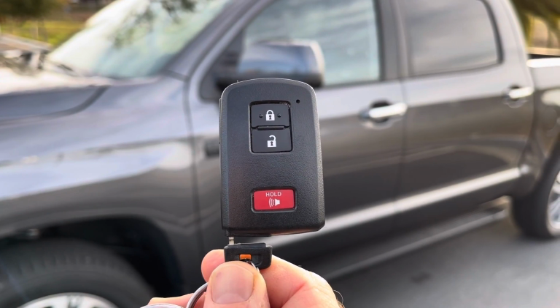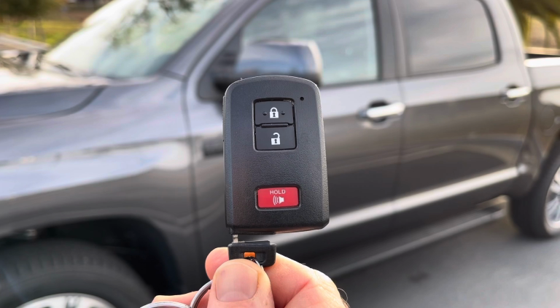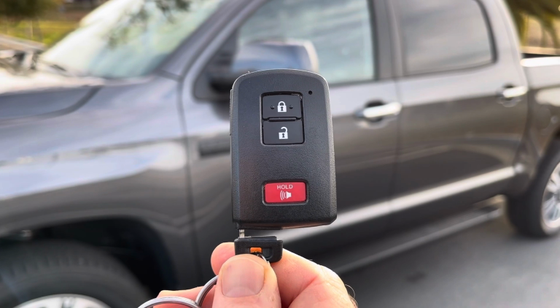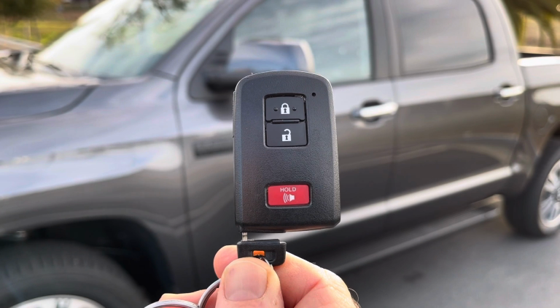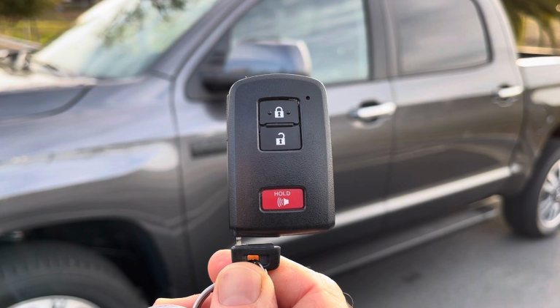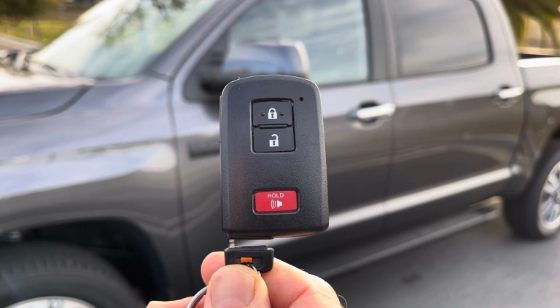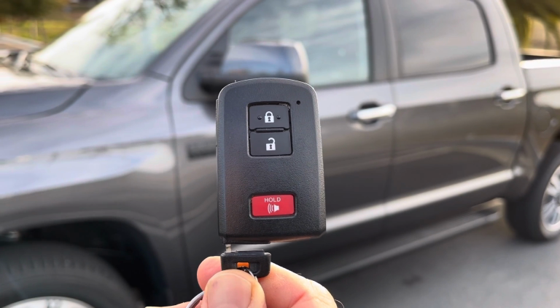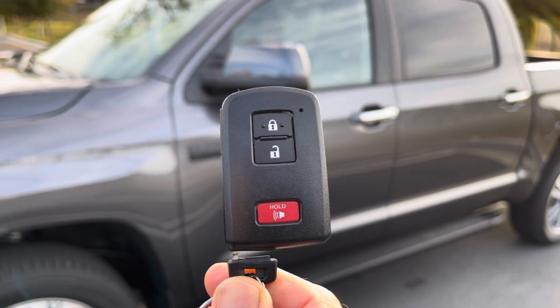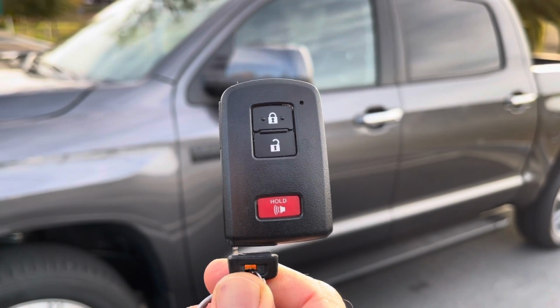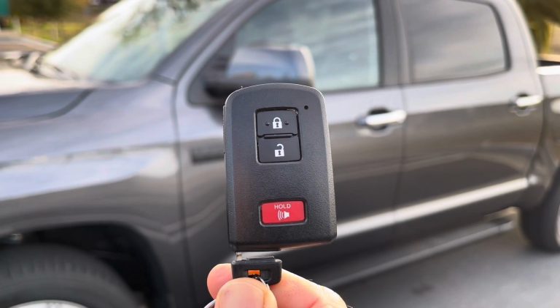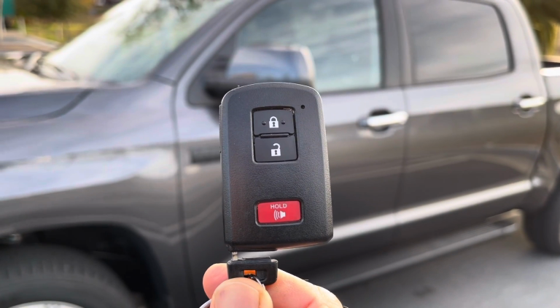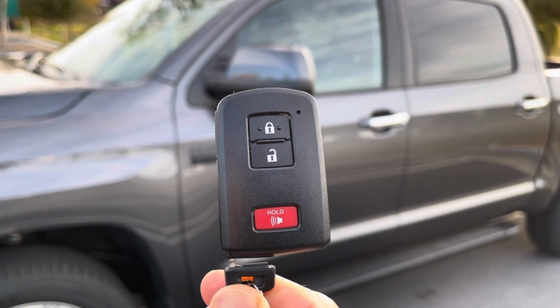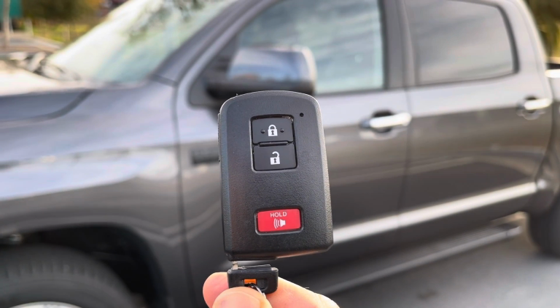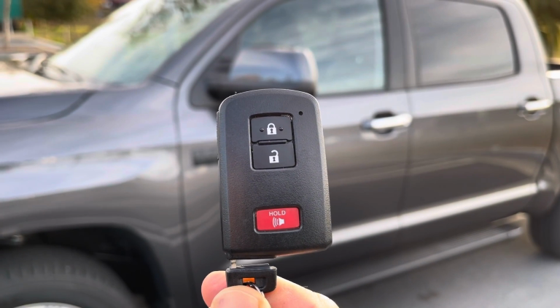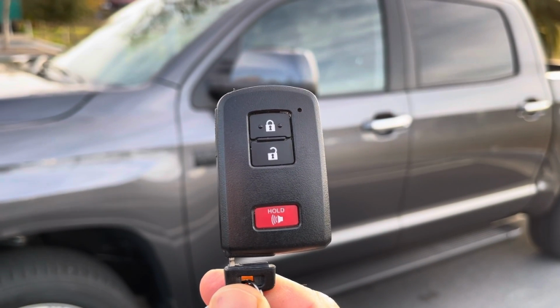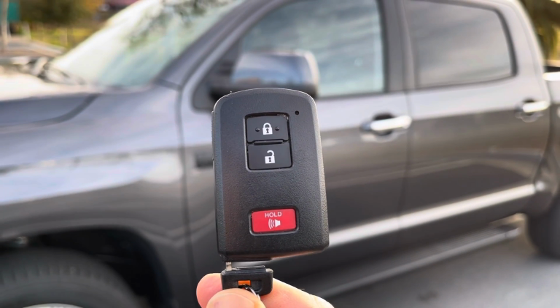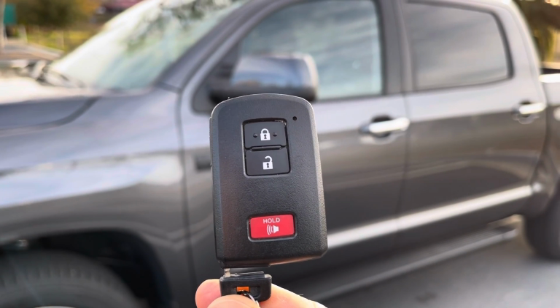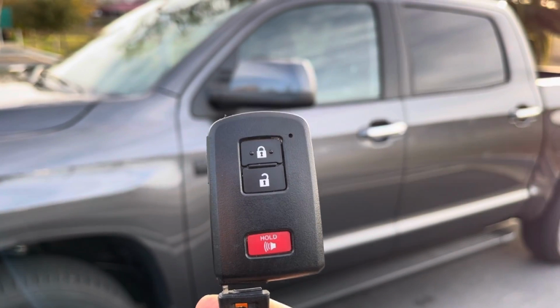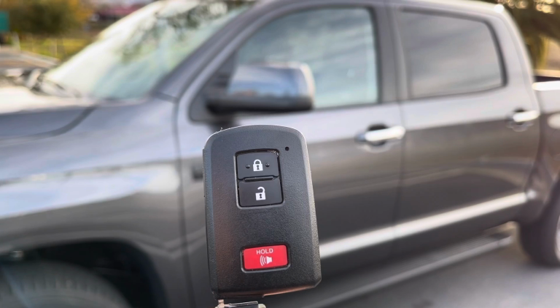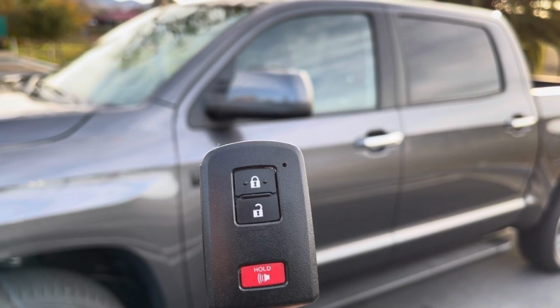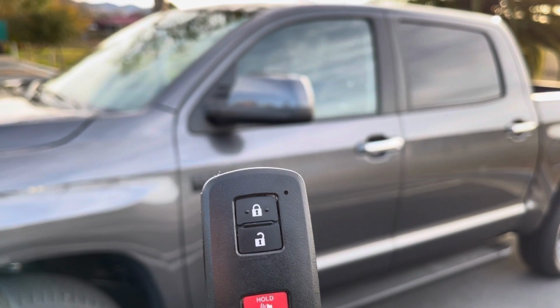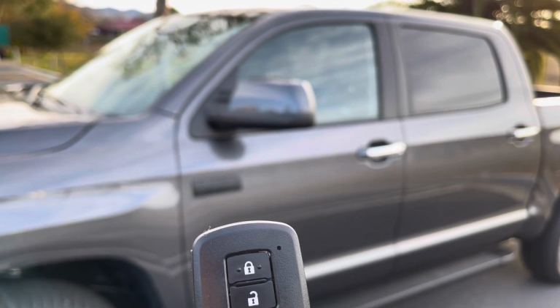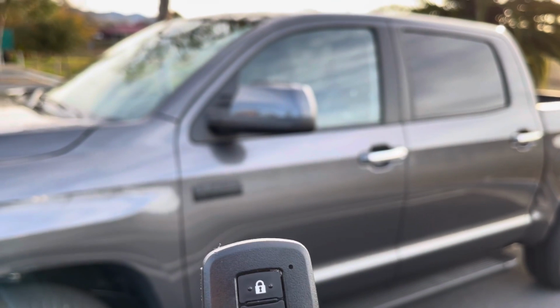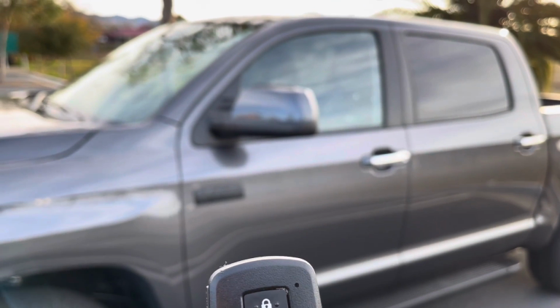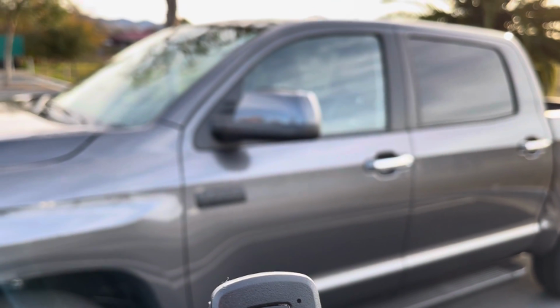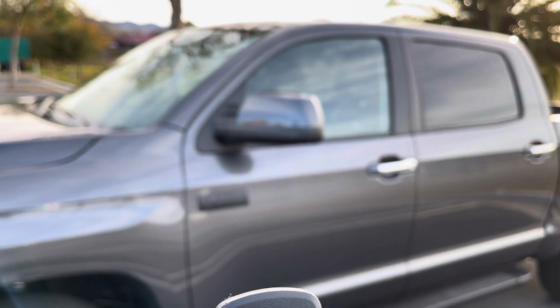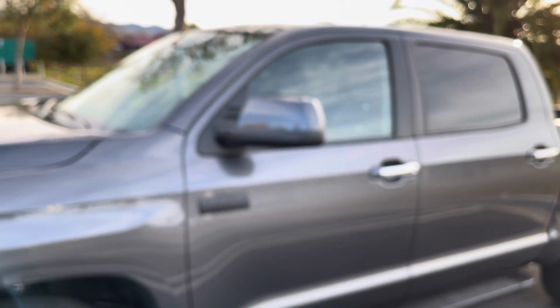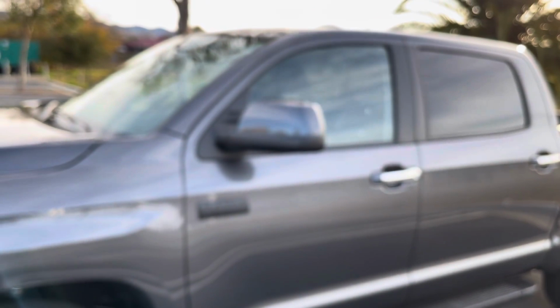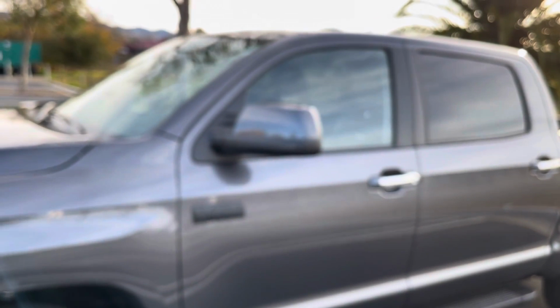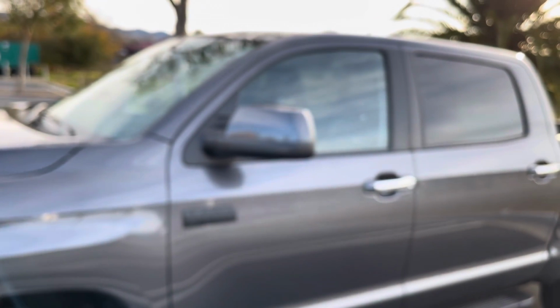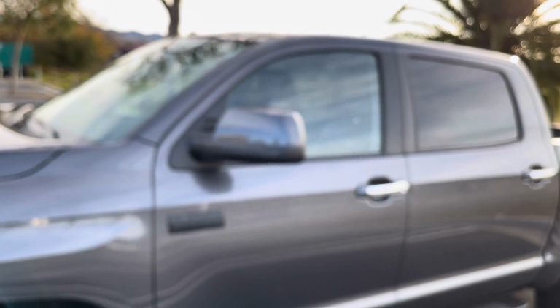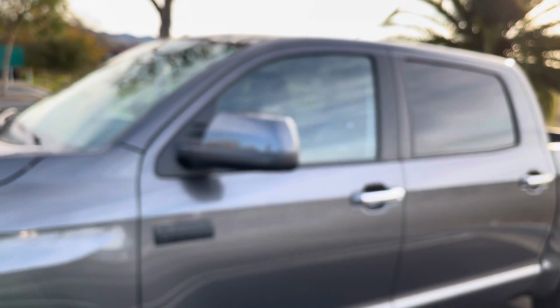Second hidden feature: if we take out the small key at the bottom of the key fob and use that to unlock the driver's door, we can unlock it twice and hold it in that unlock position, and both front windows will roll down as well as the sunshade will open.